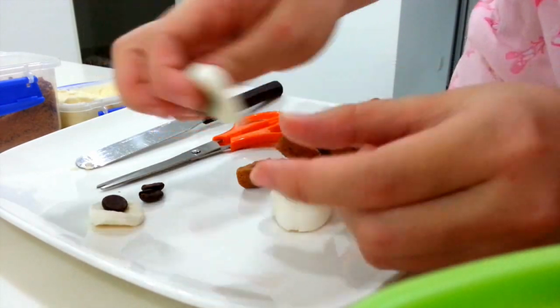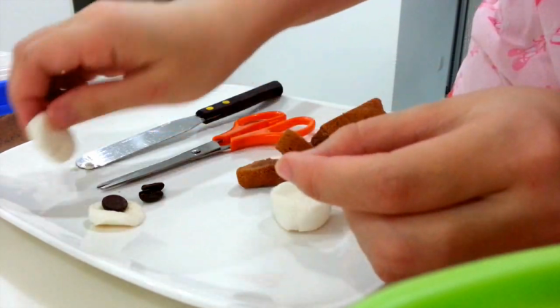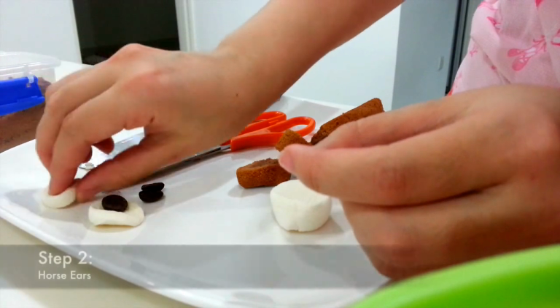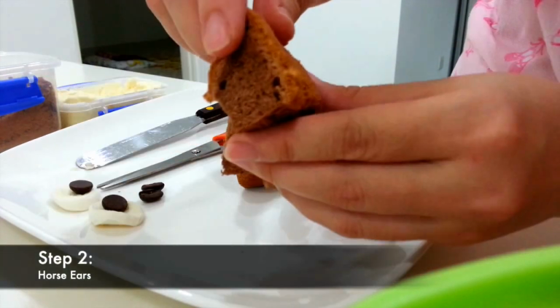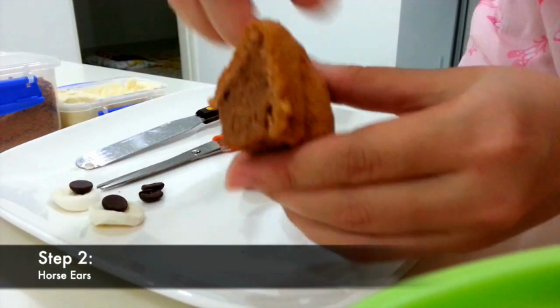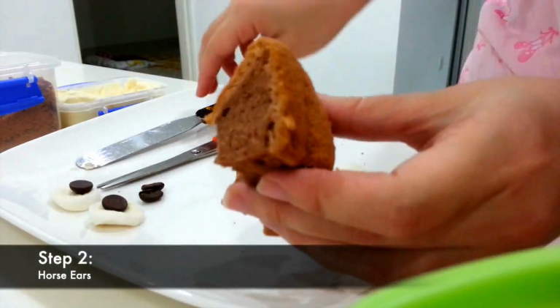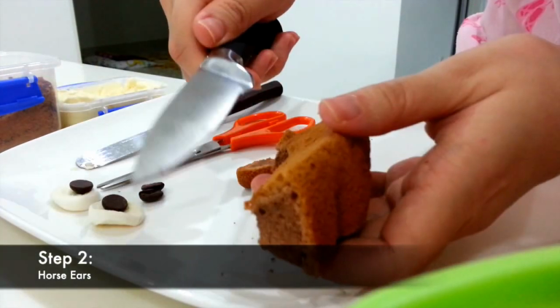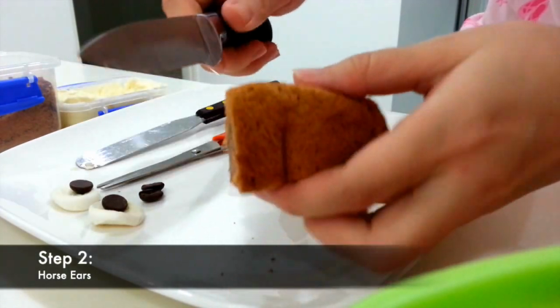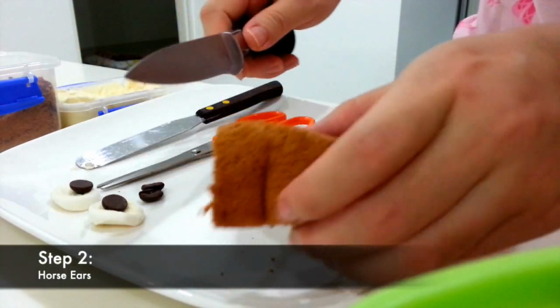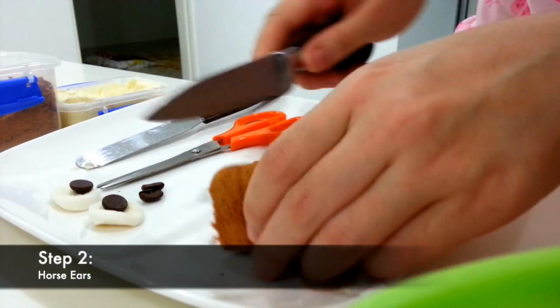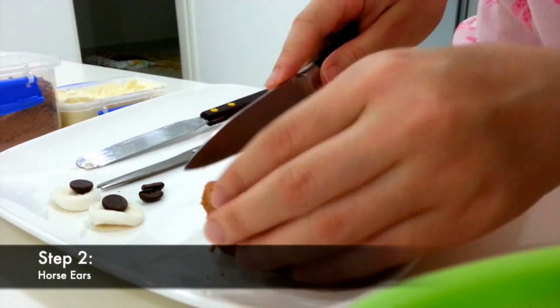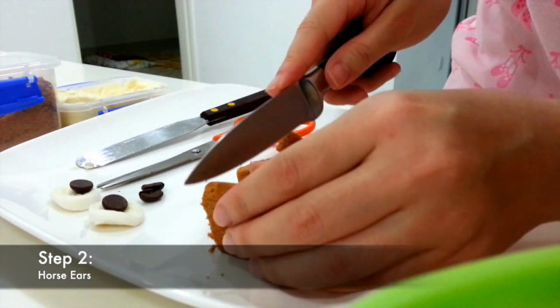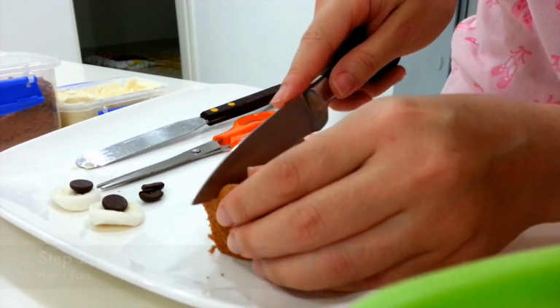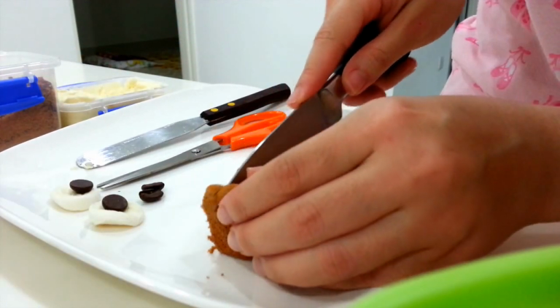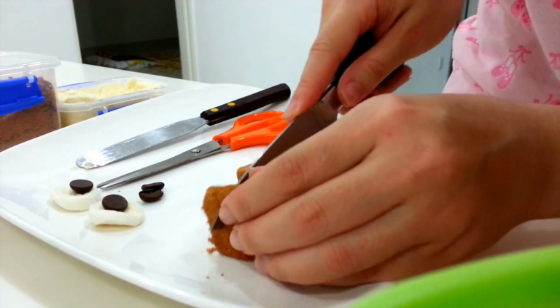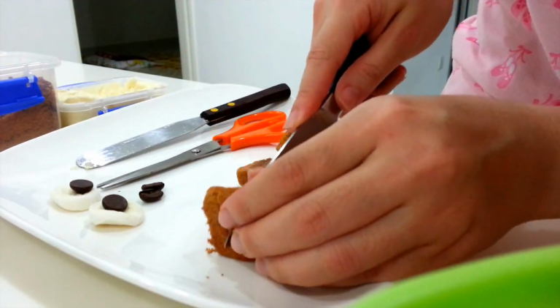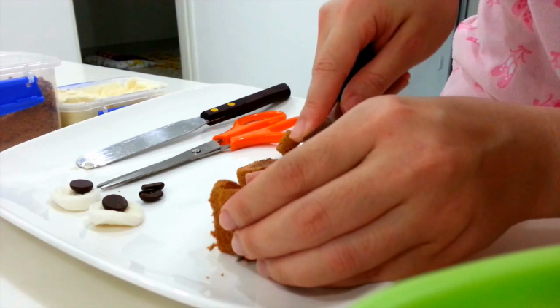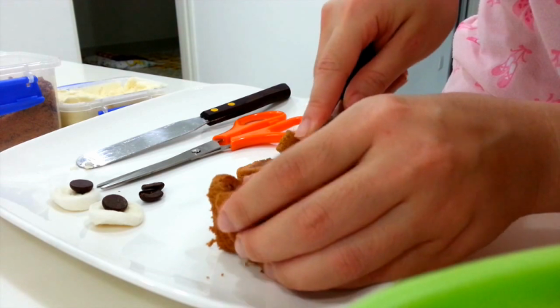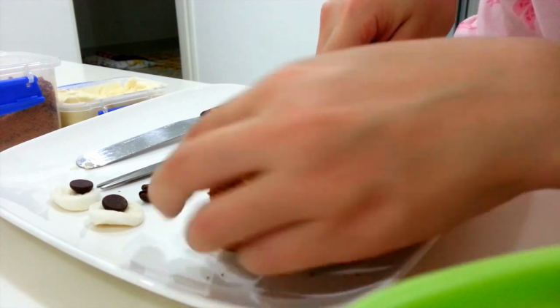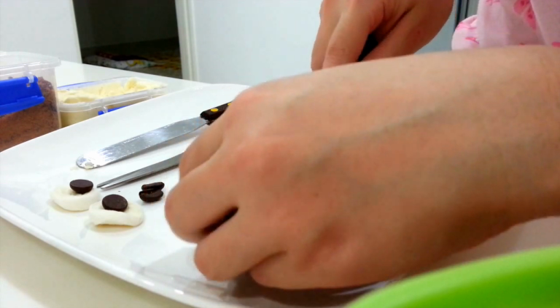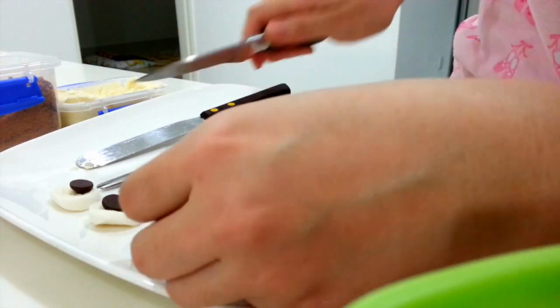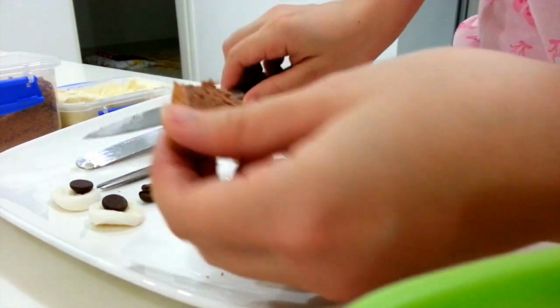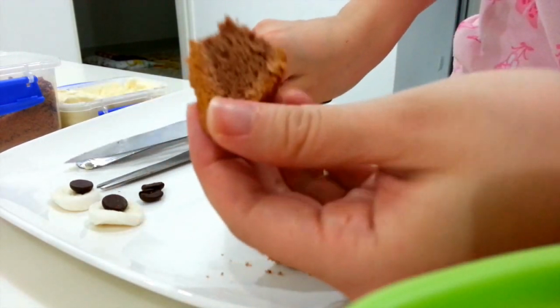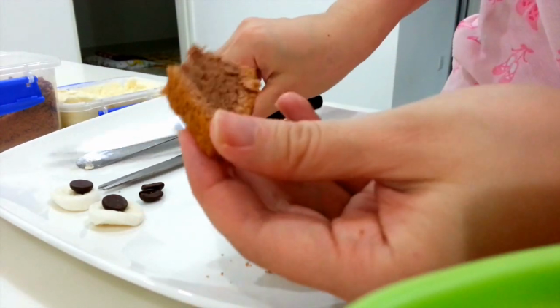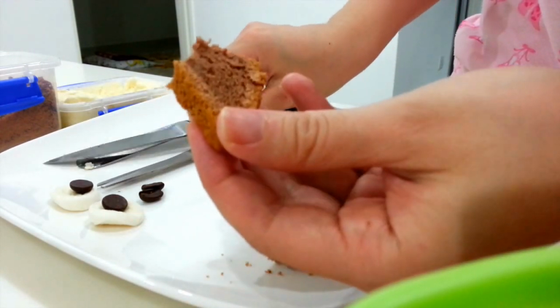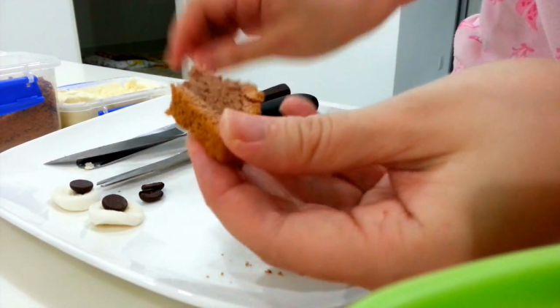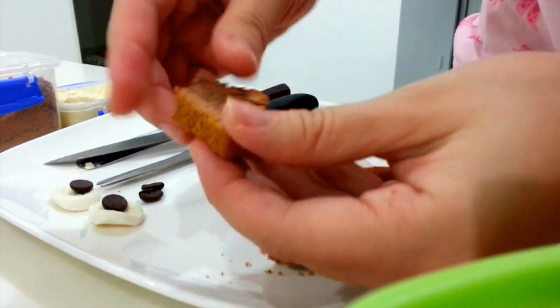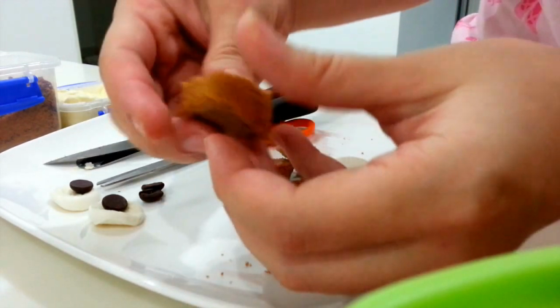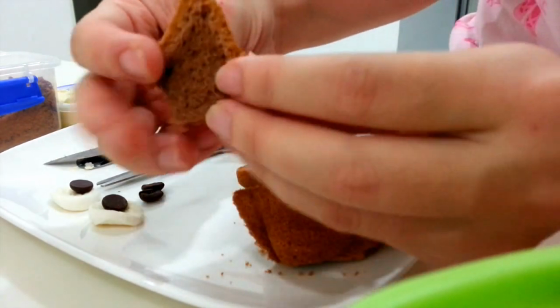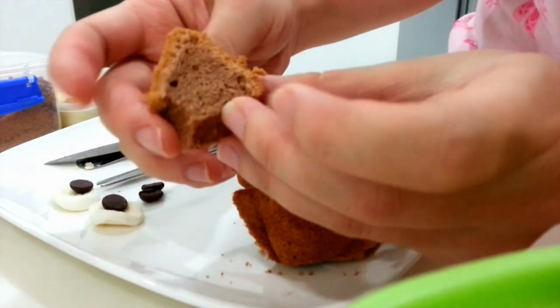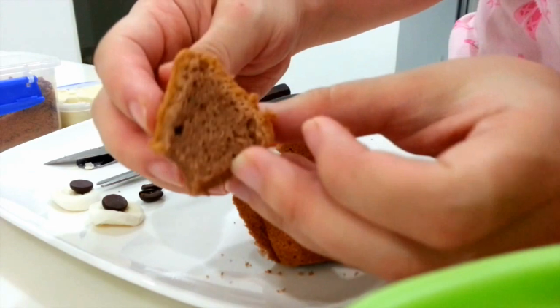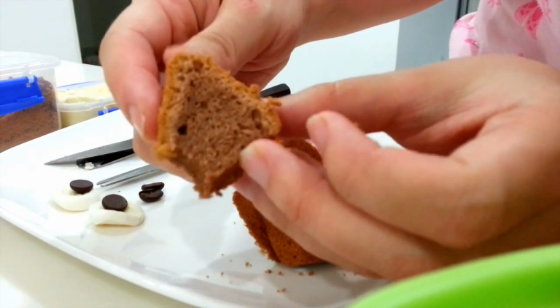Second step, preparing for the horse ear. Using the switchboard edge, cut into two slices to represent the pair of ears for the horse.